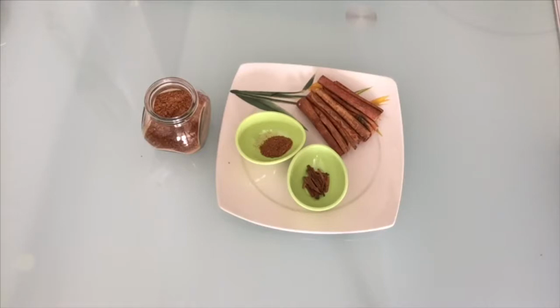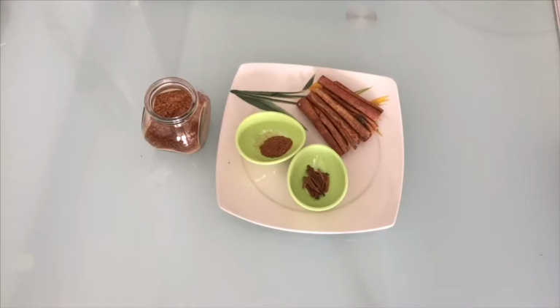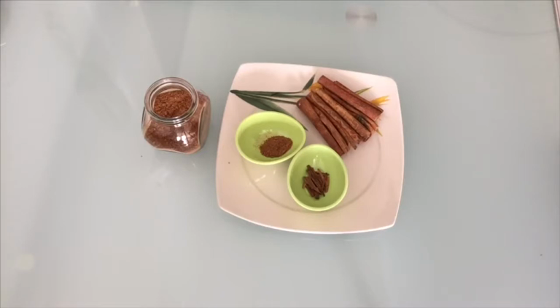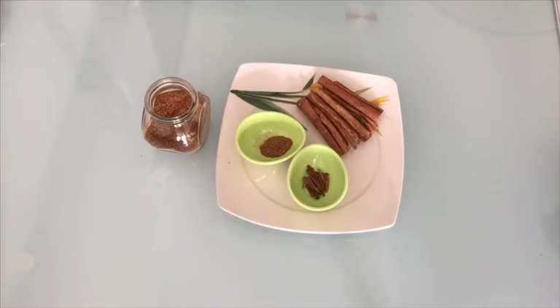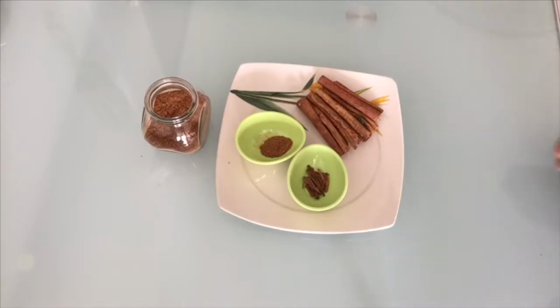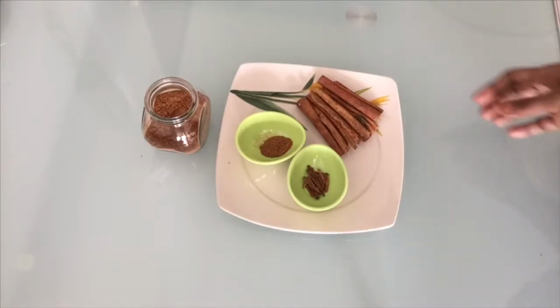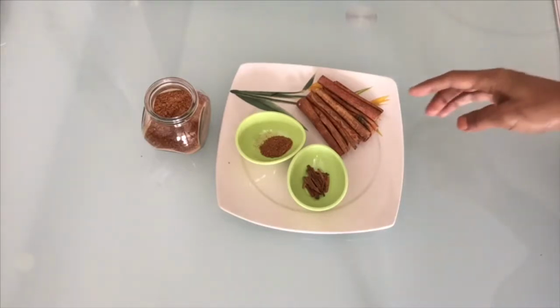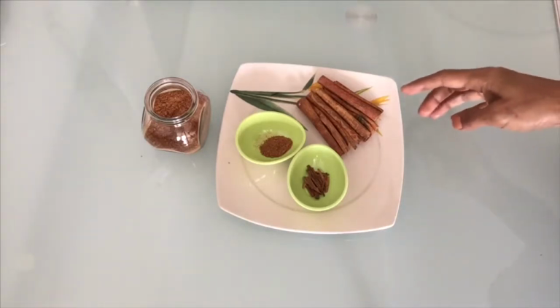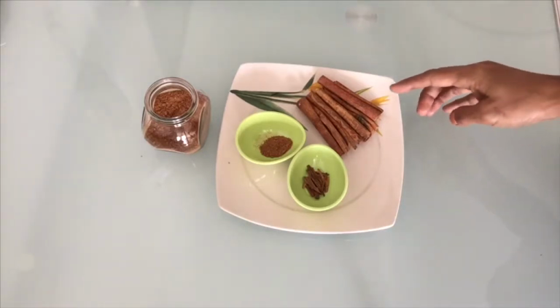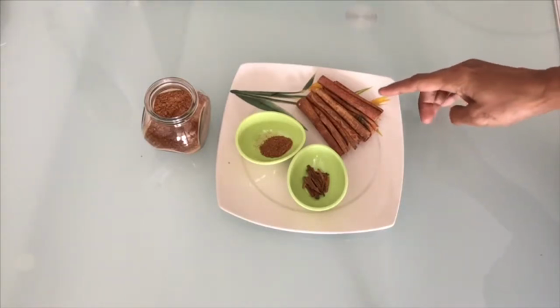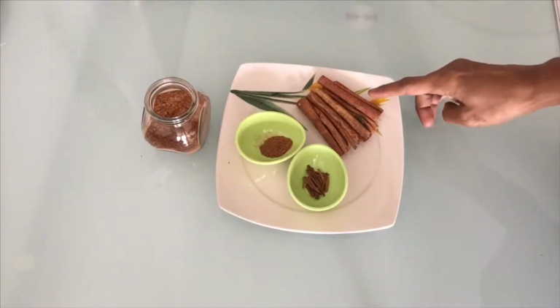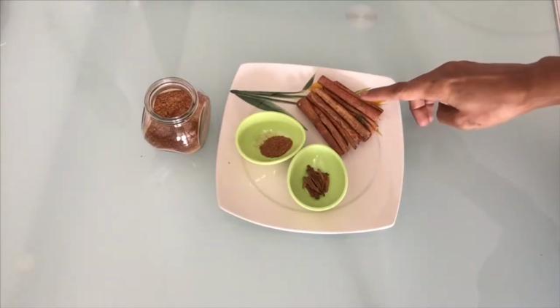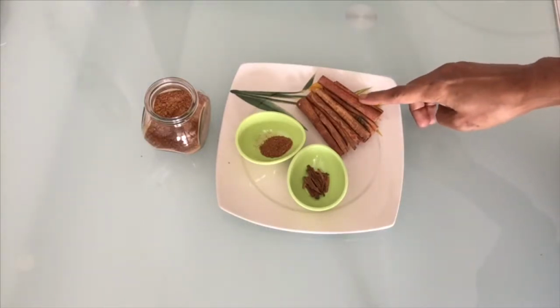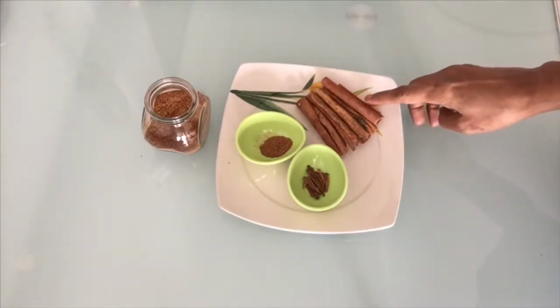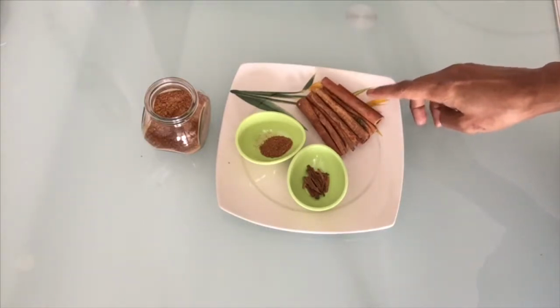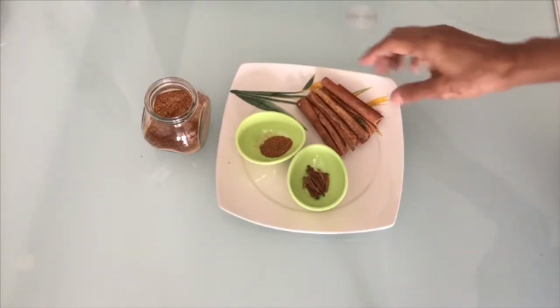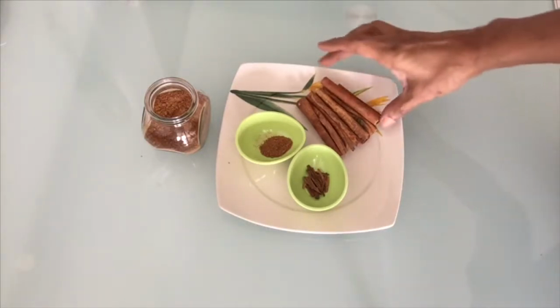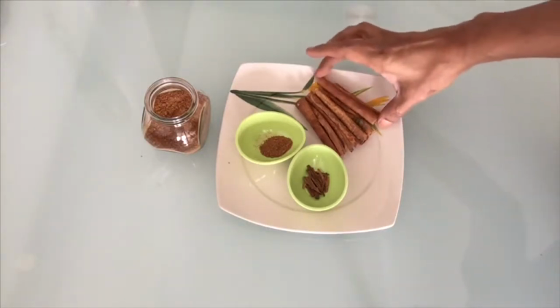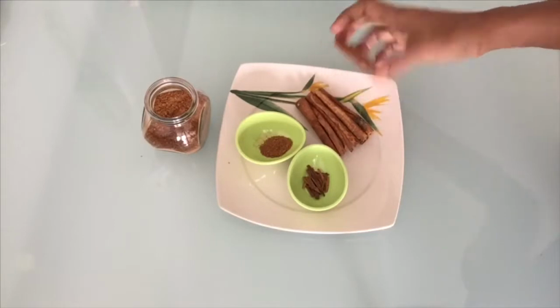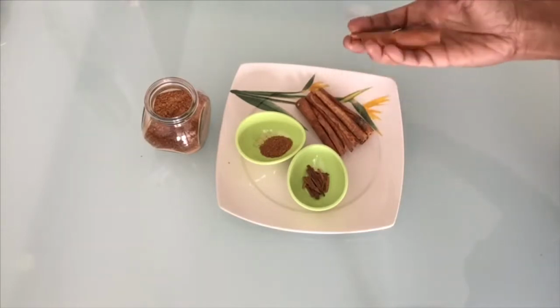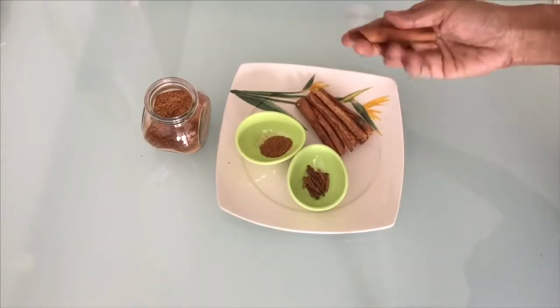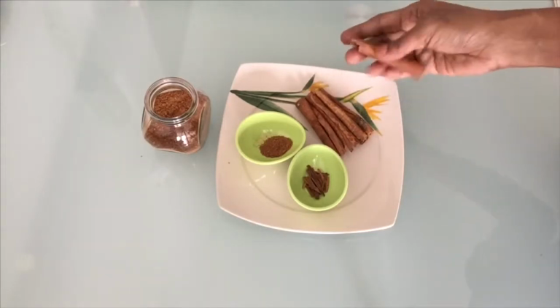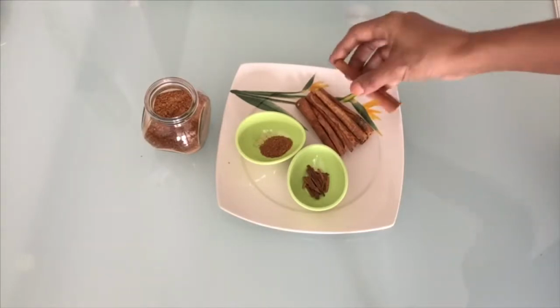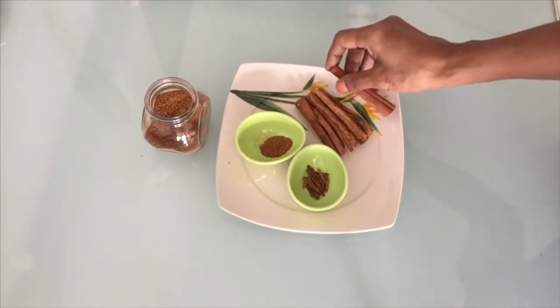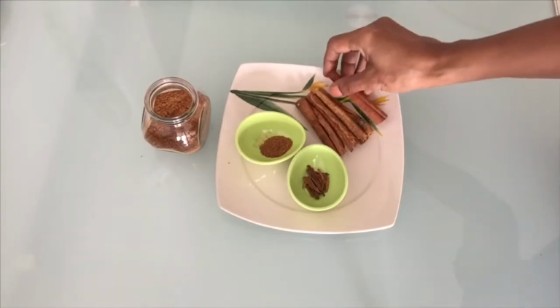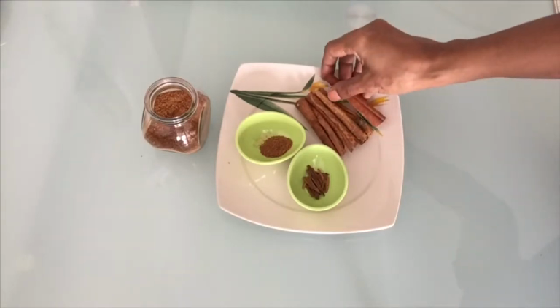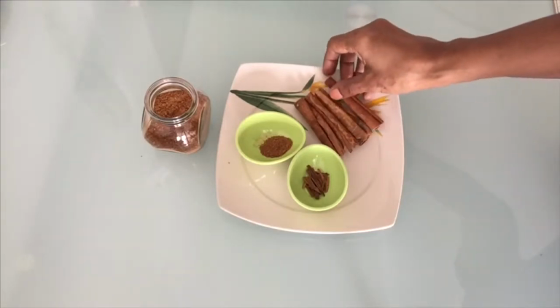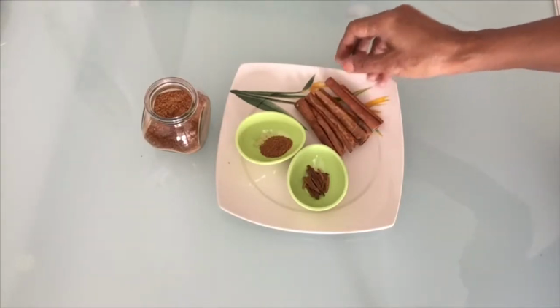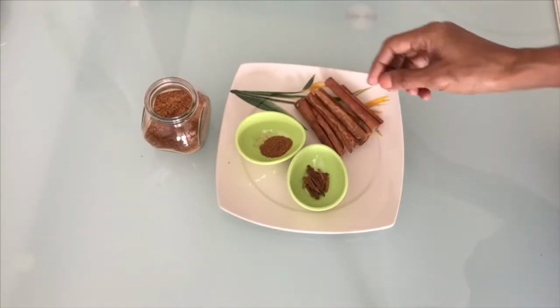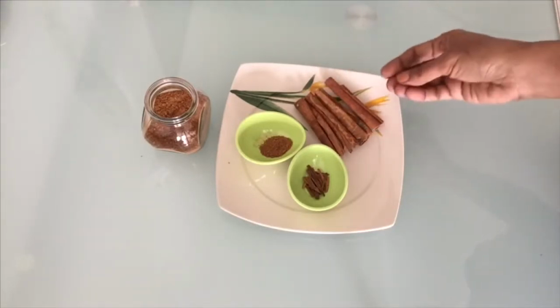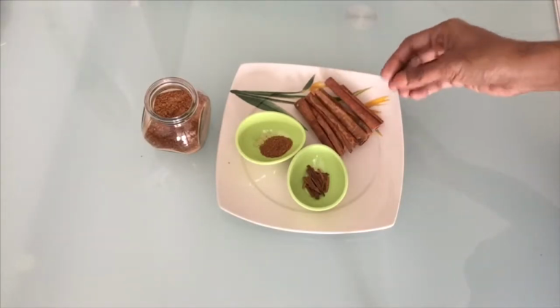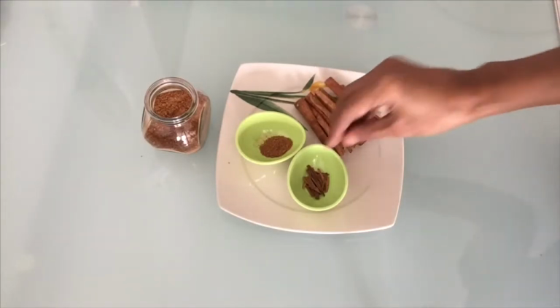I'm doing cinnamon tea. We're going to add a small pot.